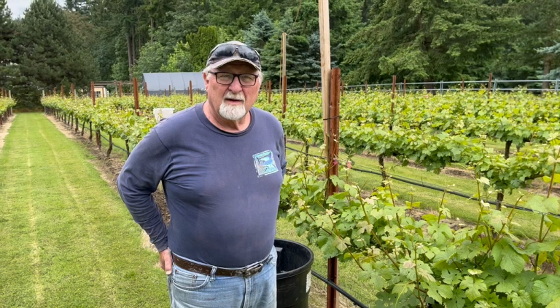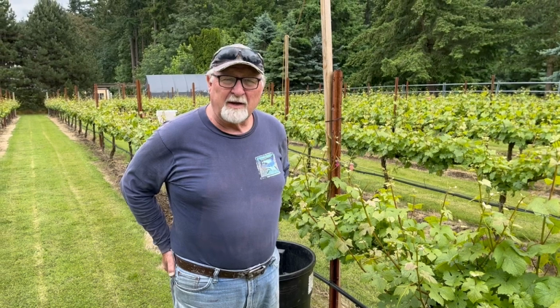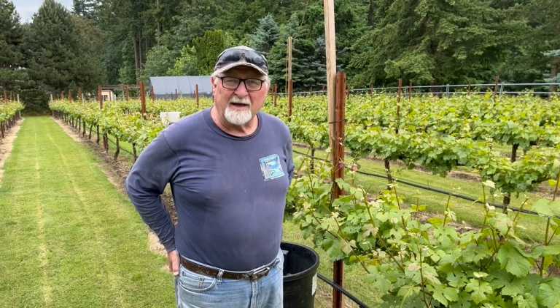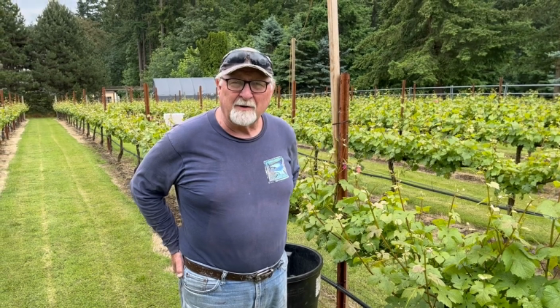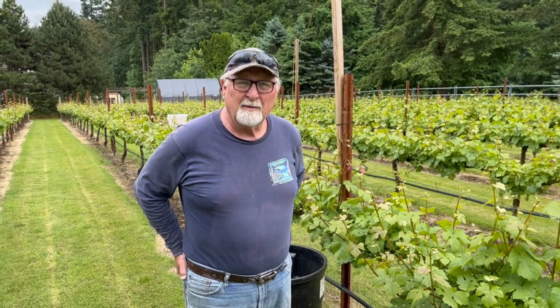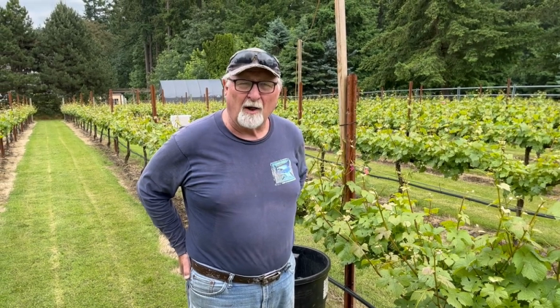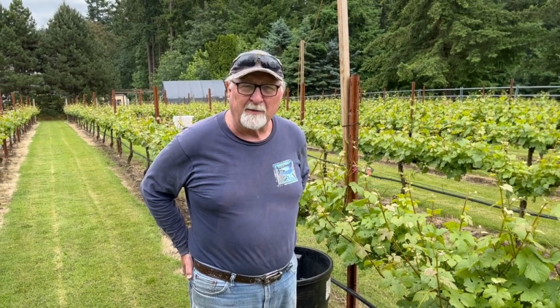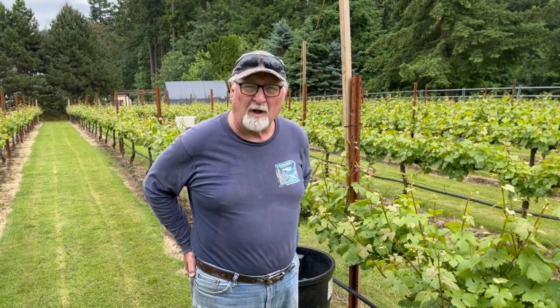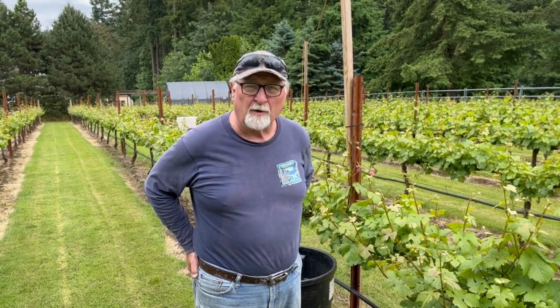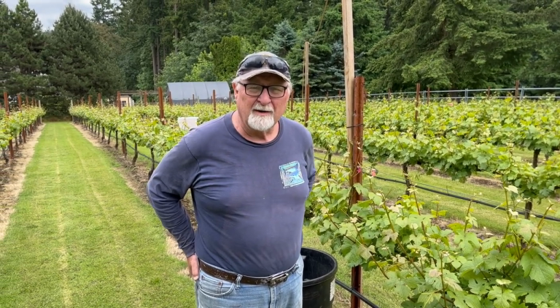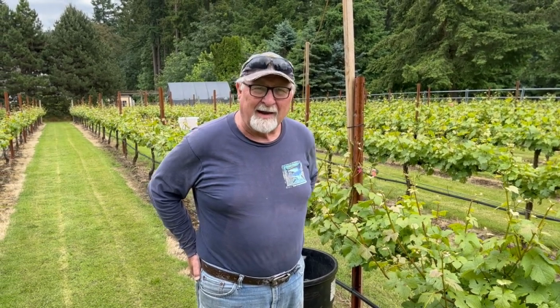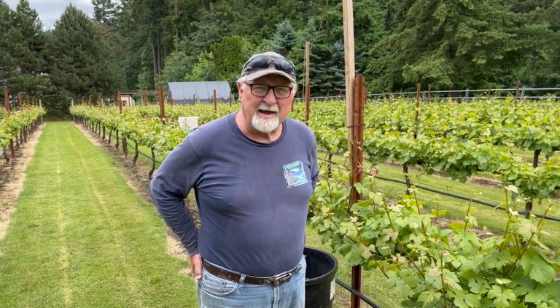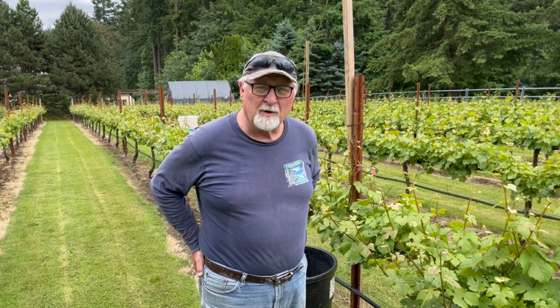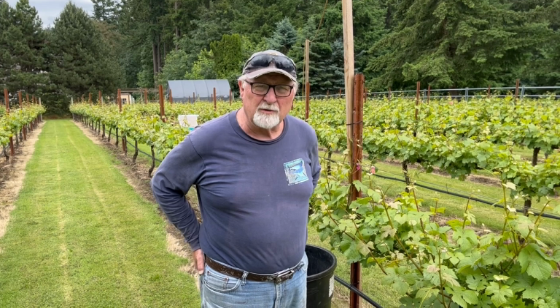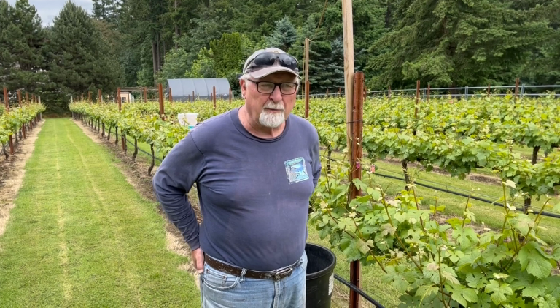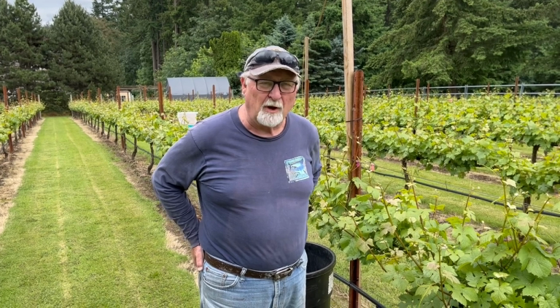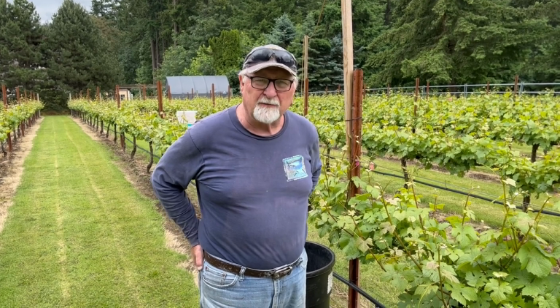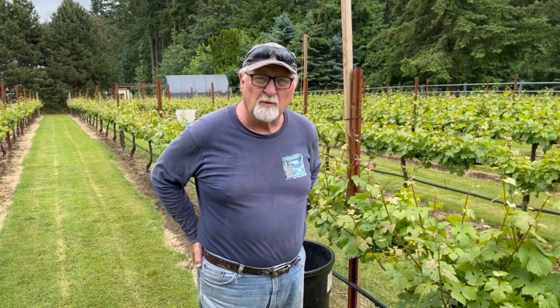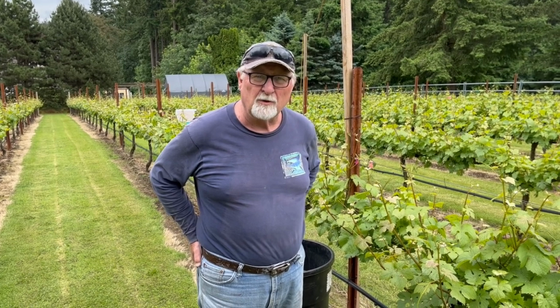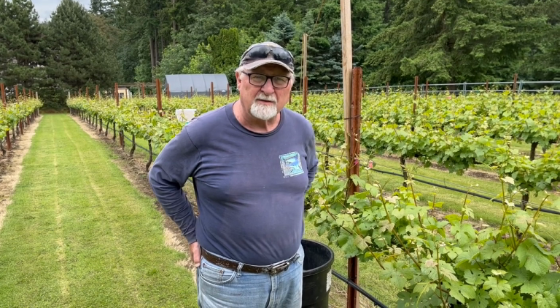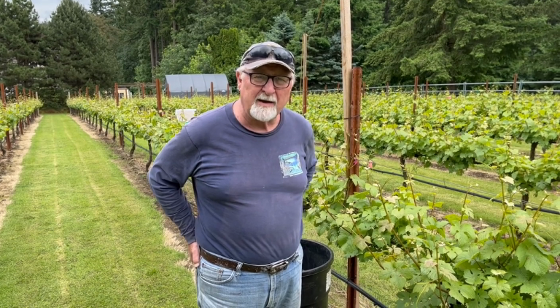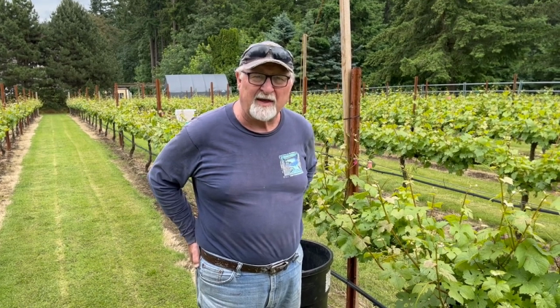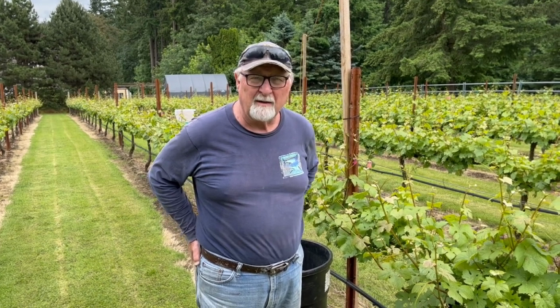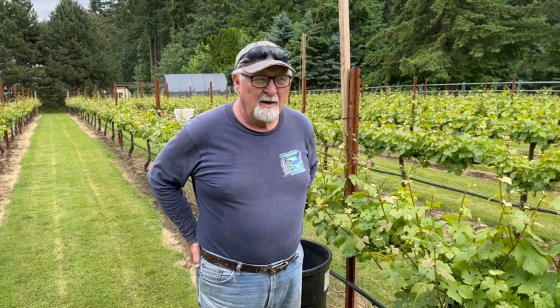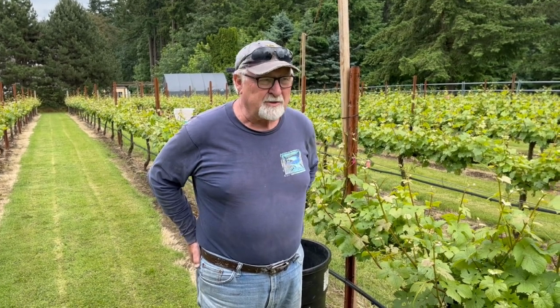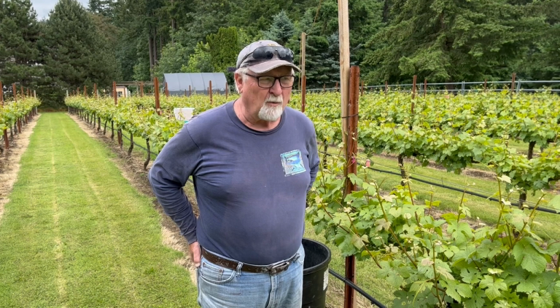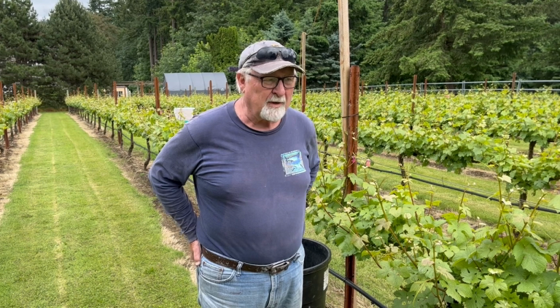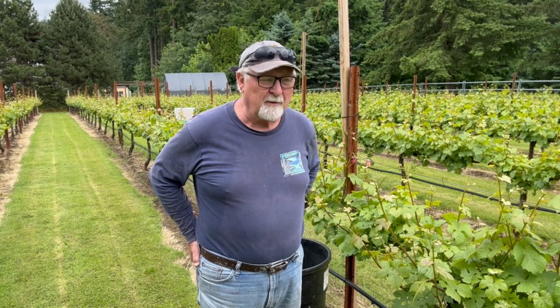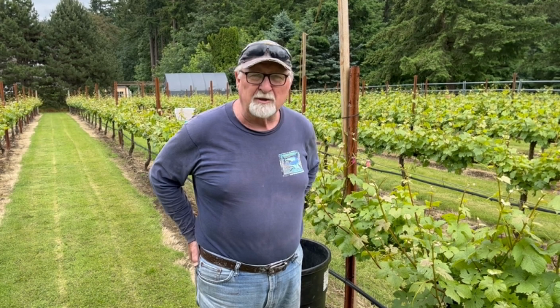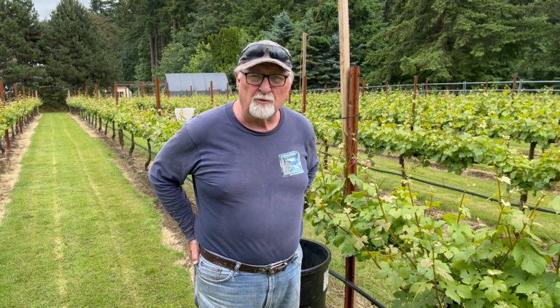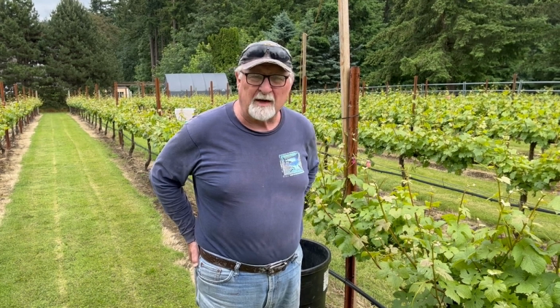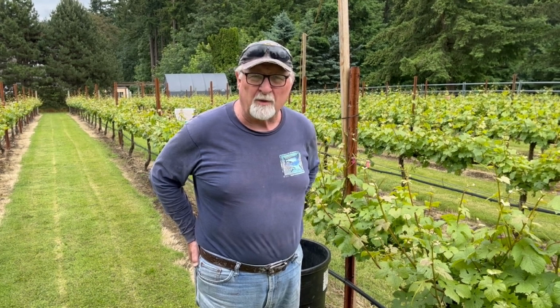Greetings, Ed Wagner, Barnella Winery in Tualatin, Oregon. Today we're going to do a couple videos. The first one we're going to do is a vine thinning, which we're here in the middle of June of 2022.